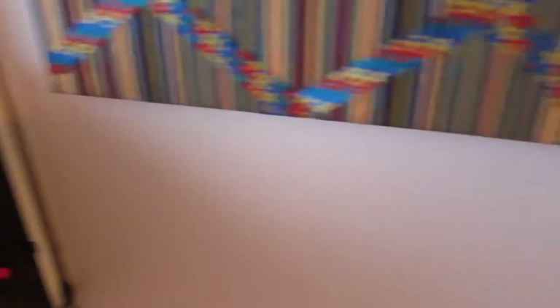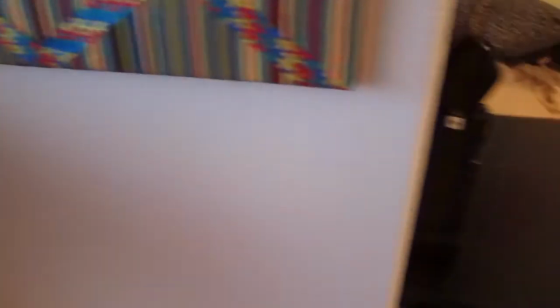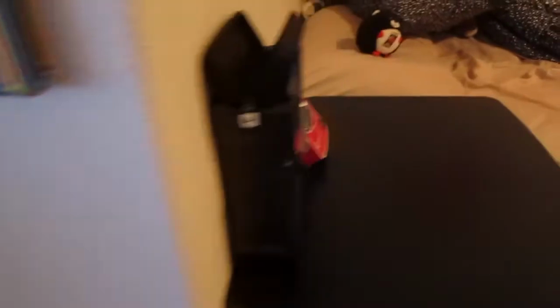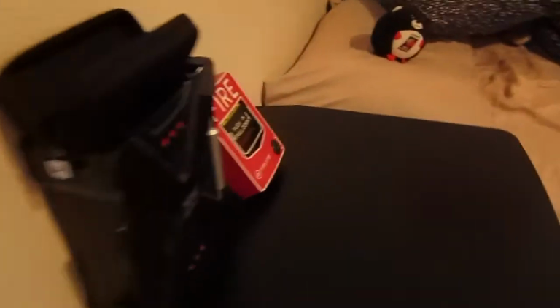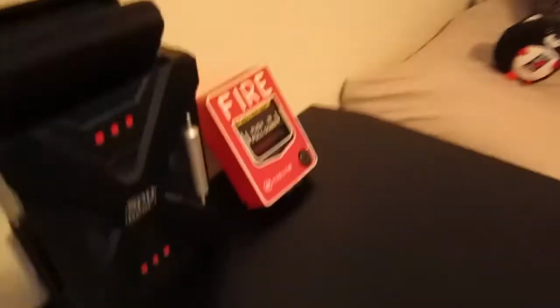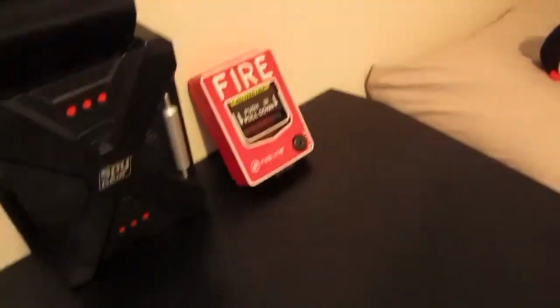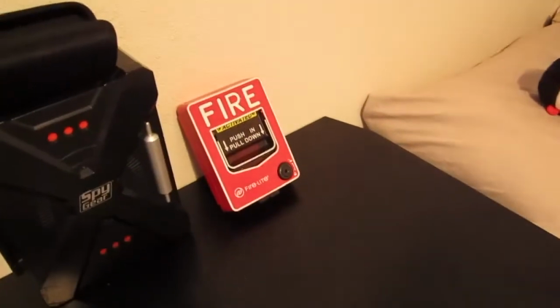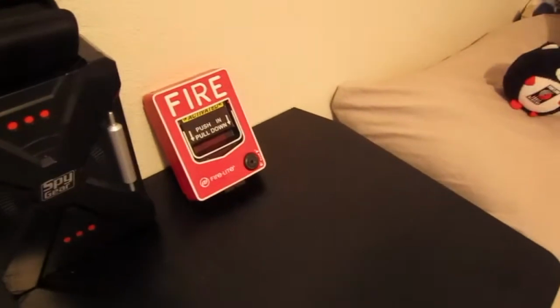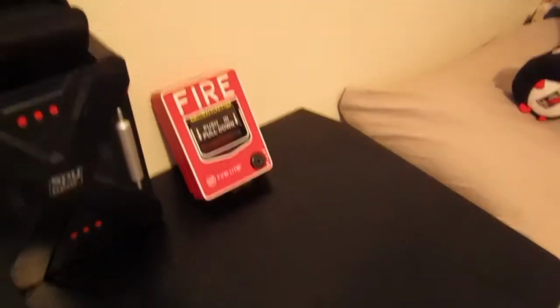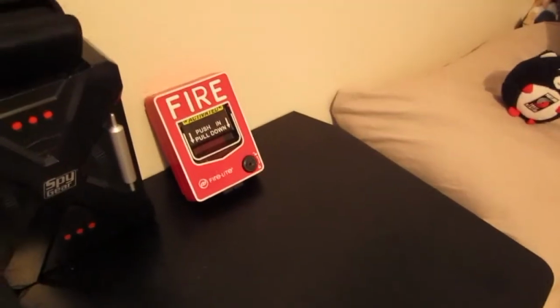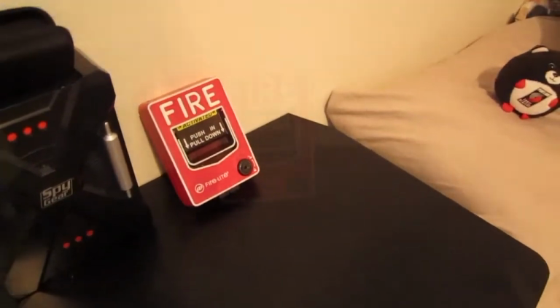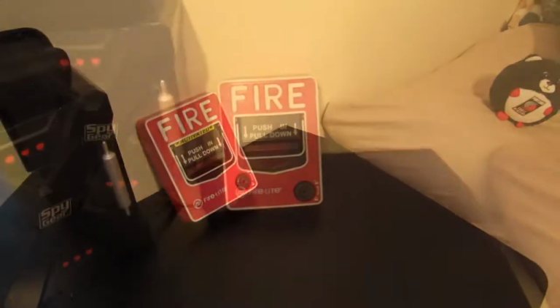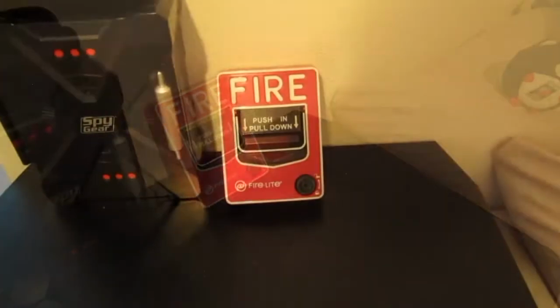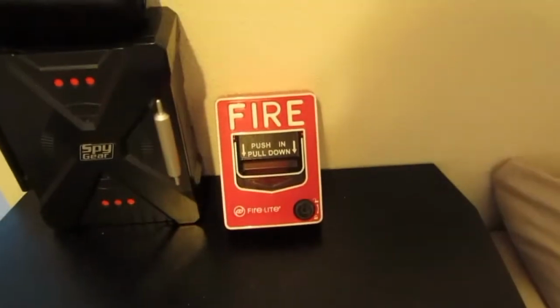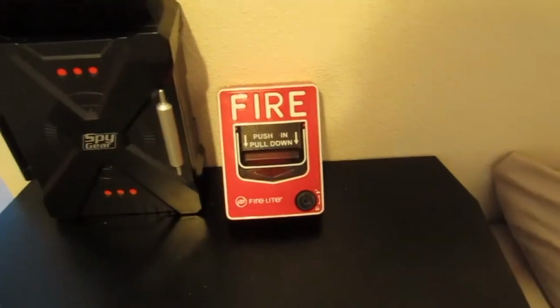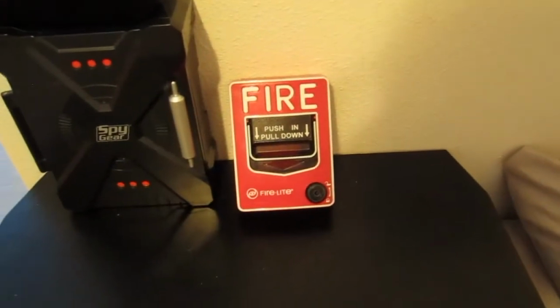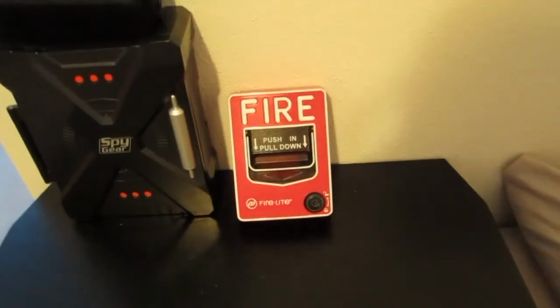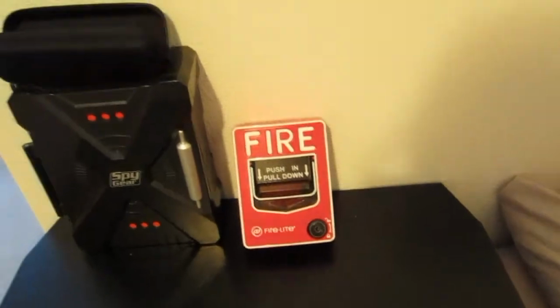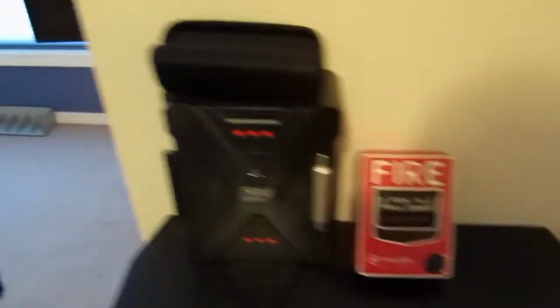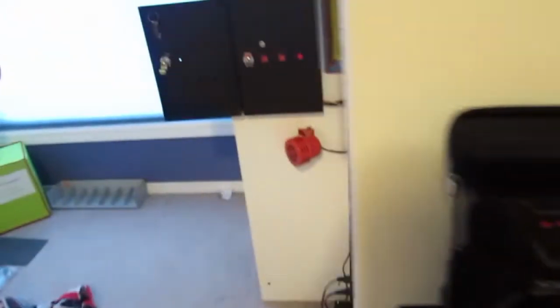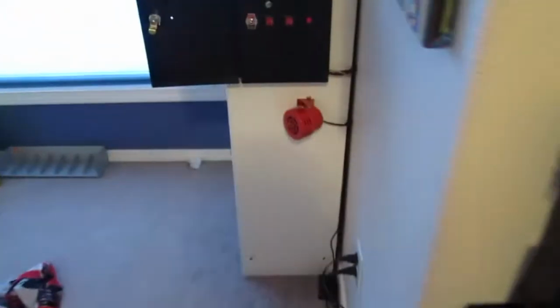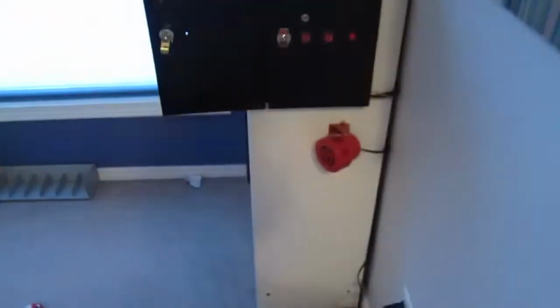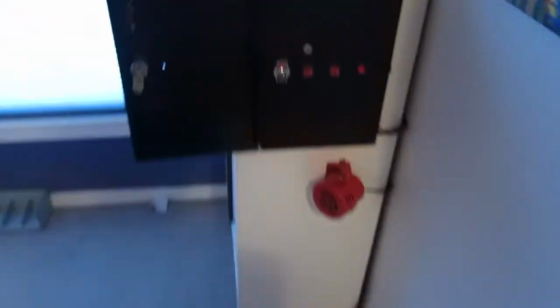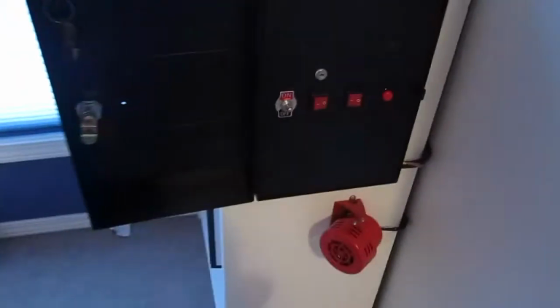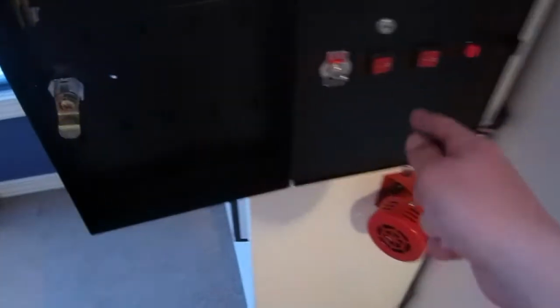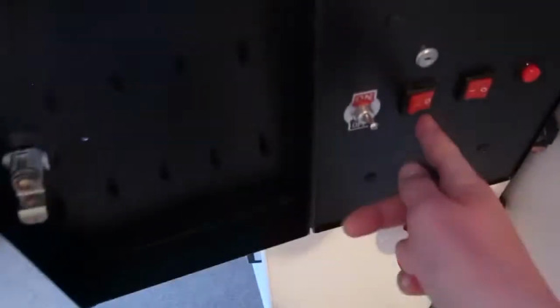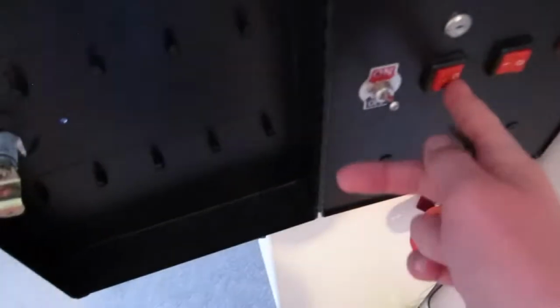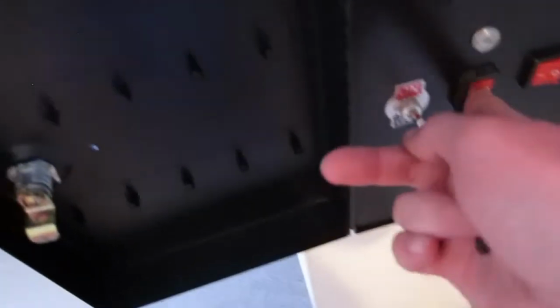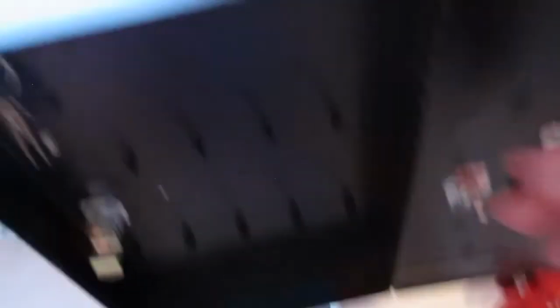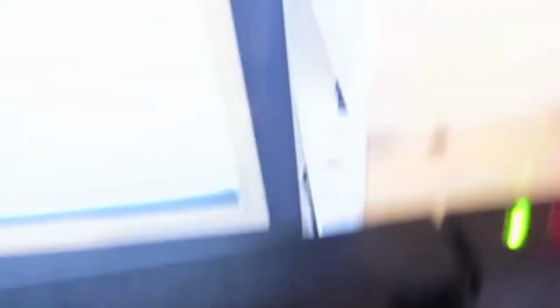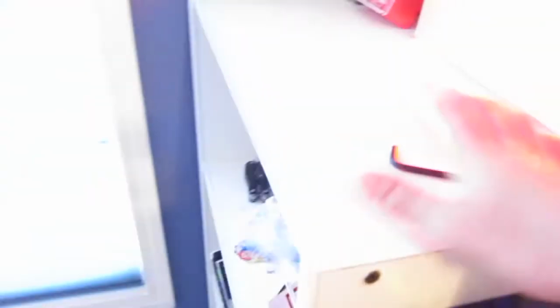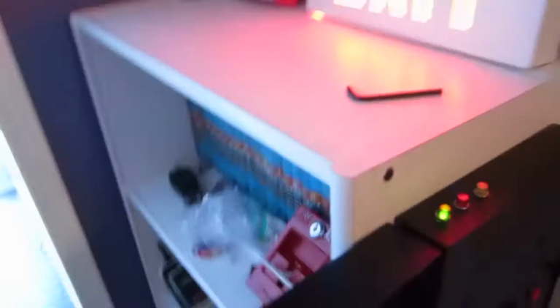Now I can go reset the pull station. I got the pull station reset, and then I can go back to the fire alarm control panel and unsilence it. My key right there.